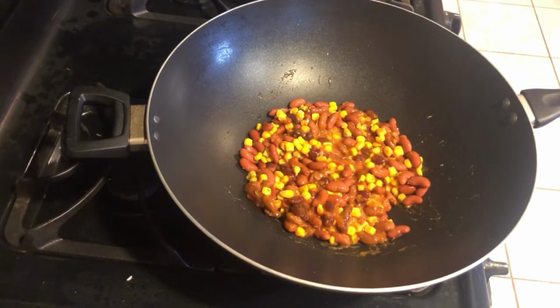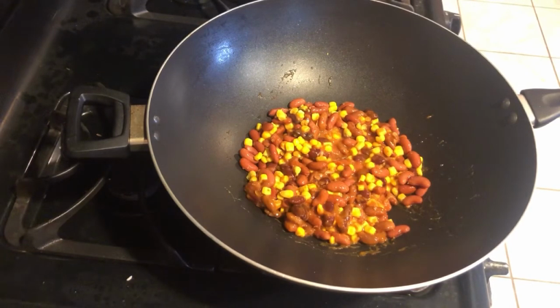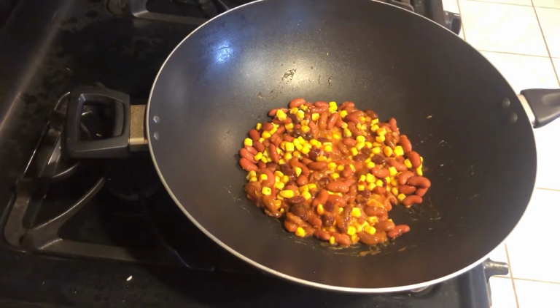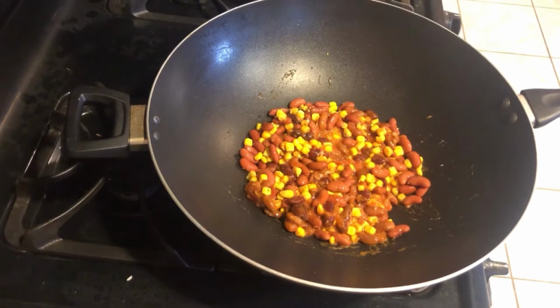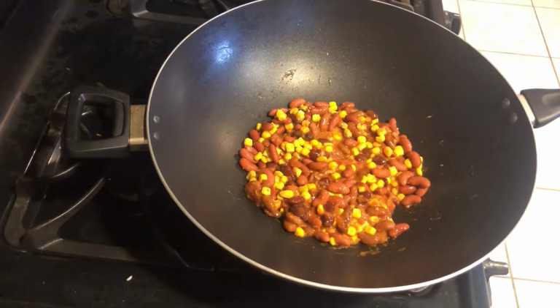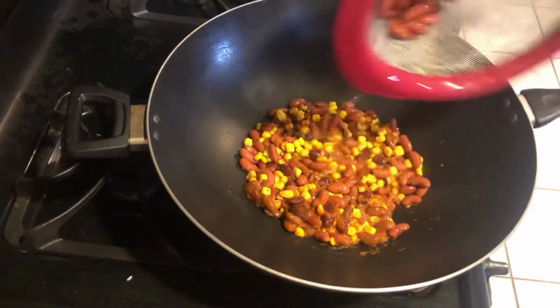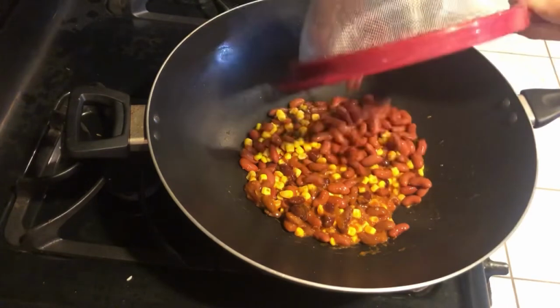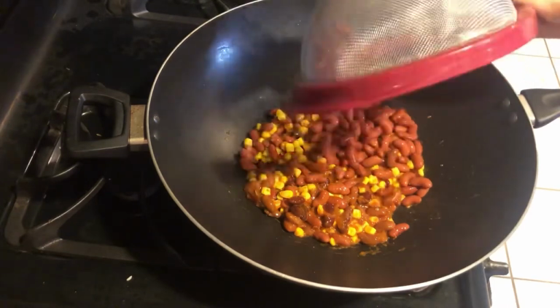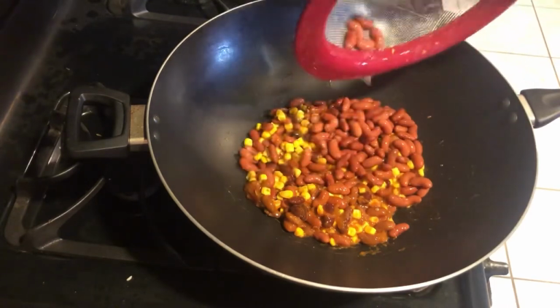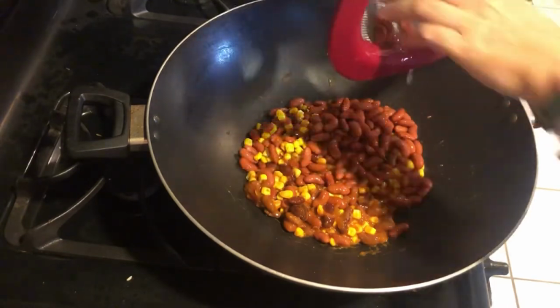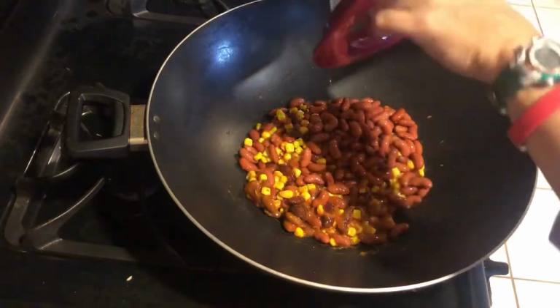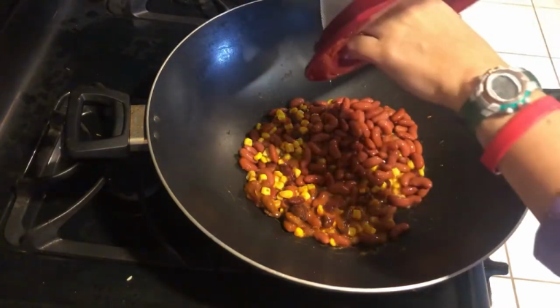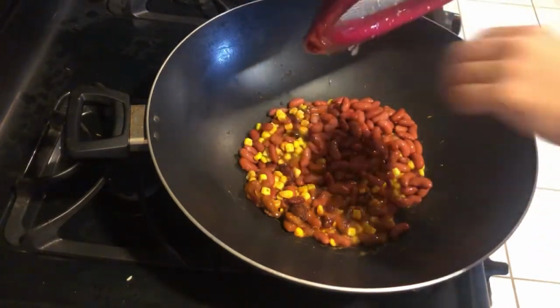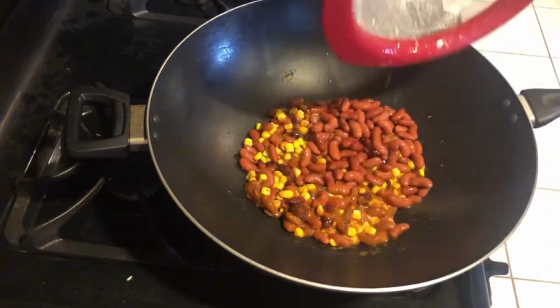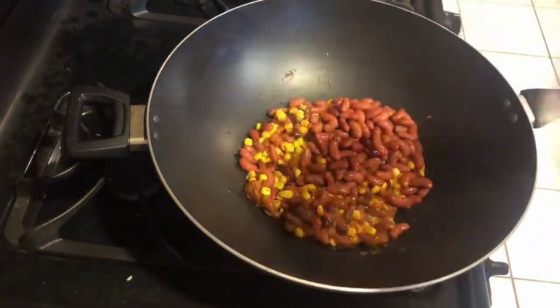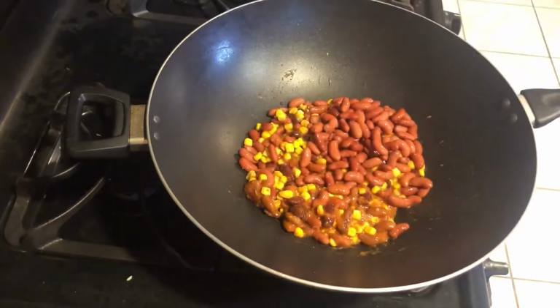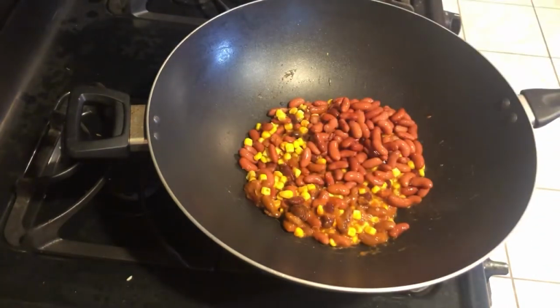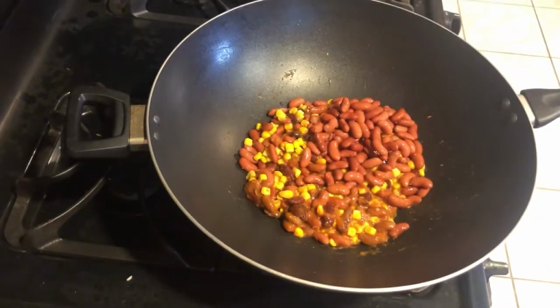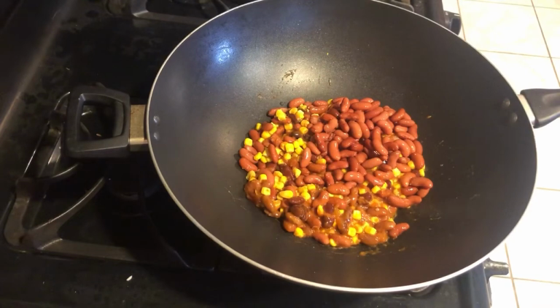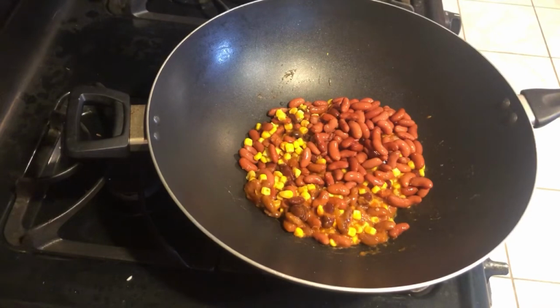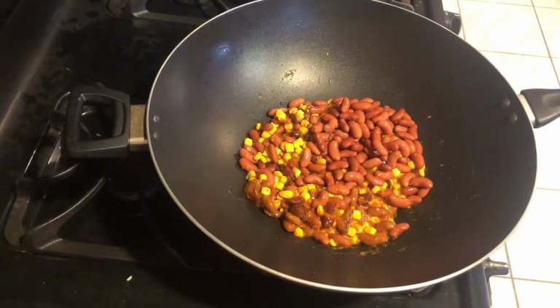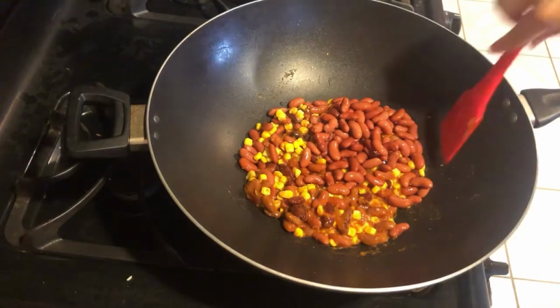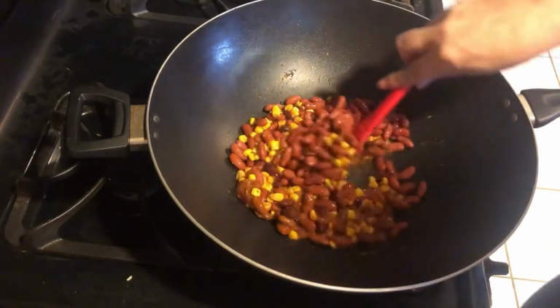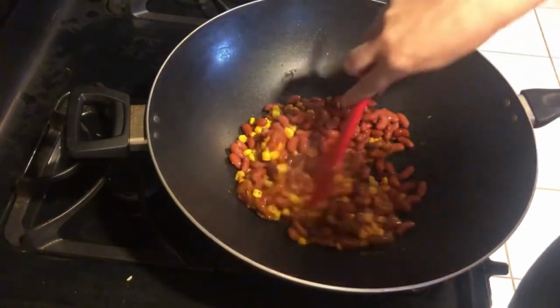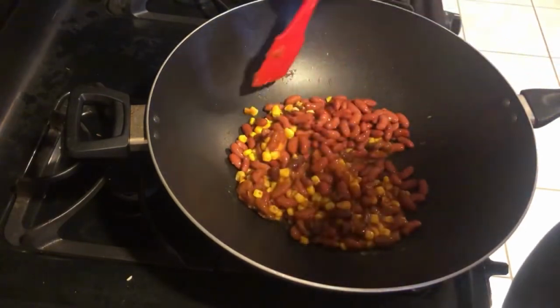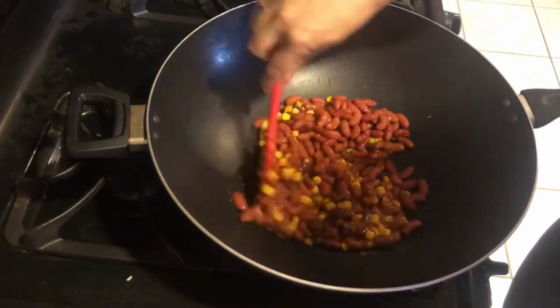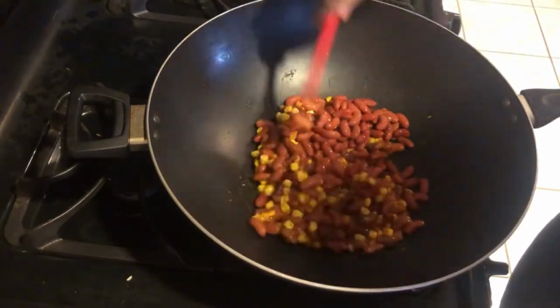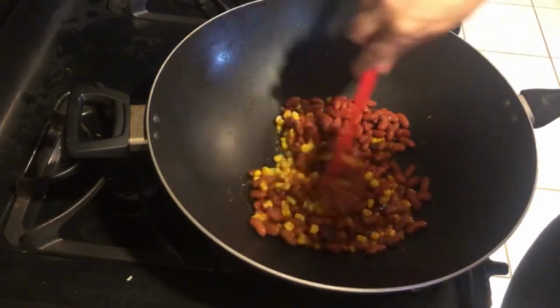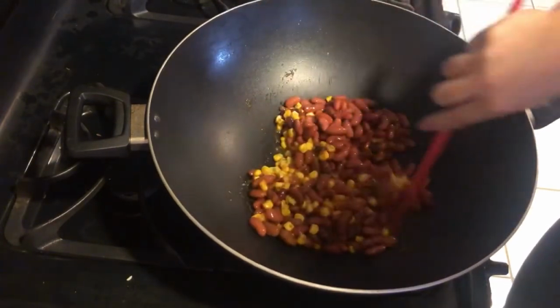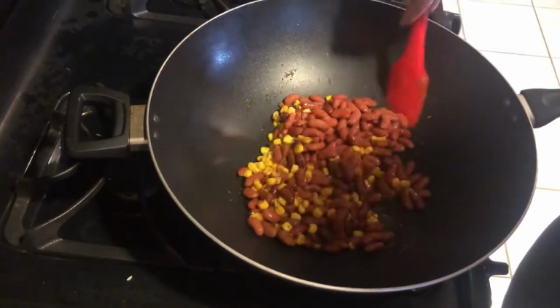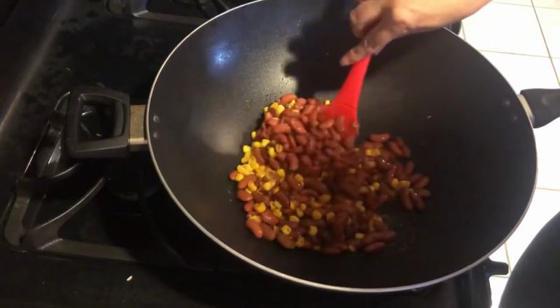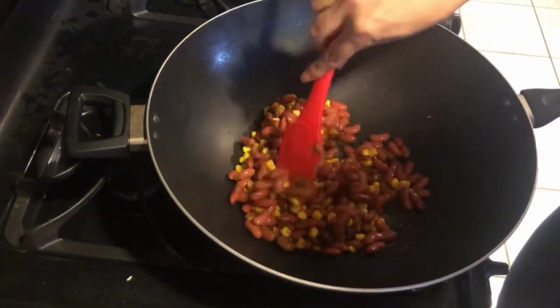The downside is I now have half a can of beans to figure out how to use, so I think we're just going to add all of them. It looks like a lot of corn — I like corn, but I don't want my whole meal to be all corn, you know what I mean?